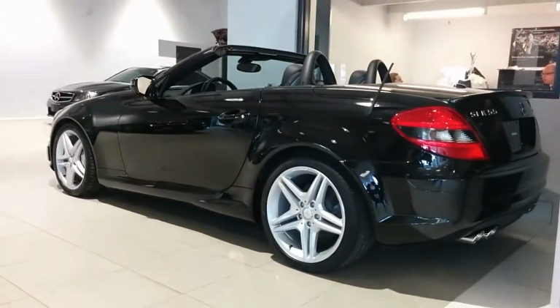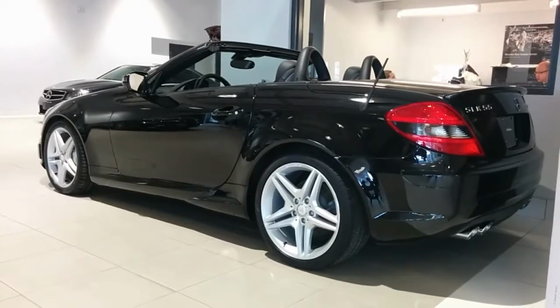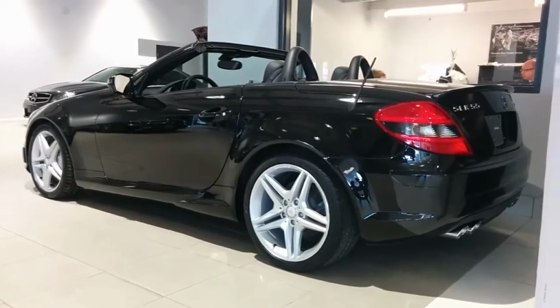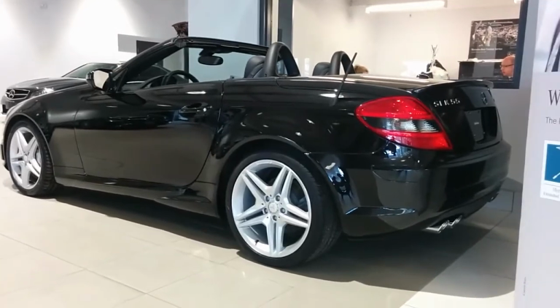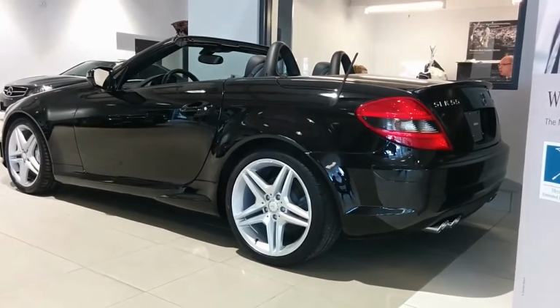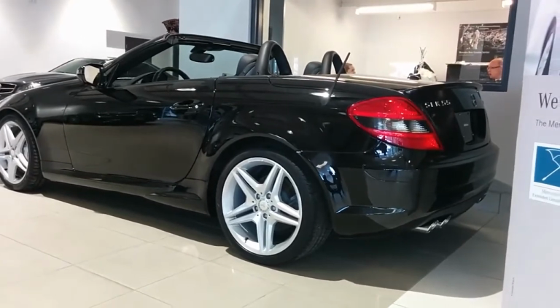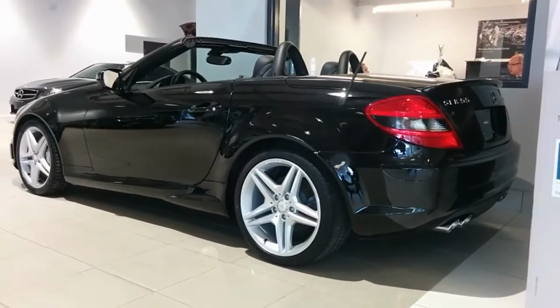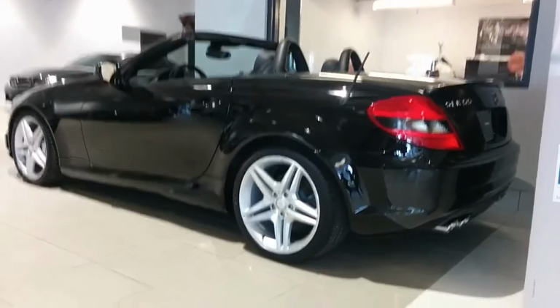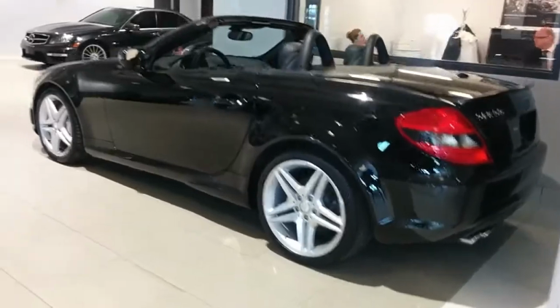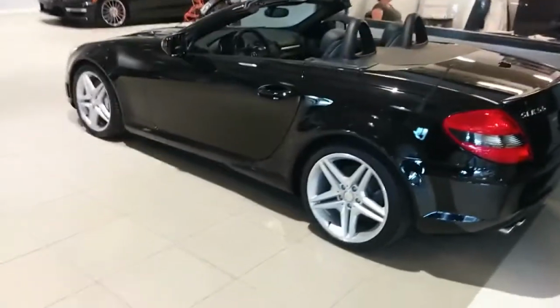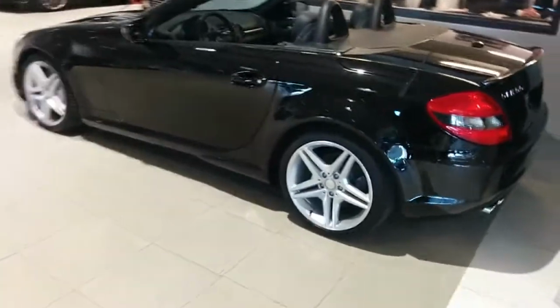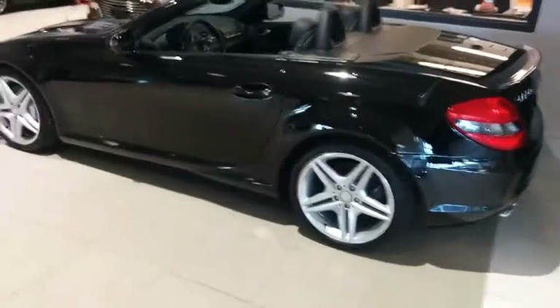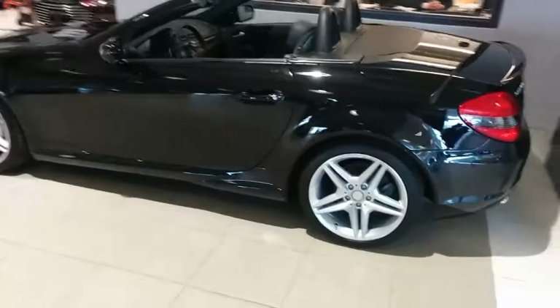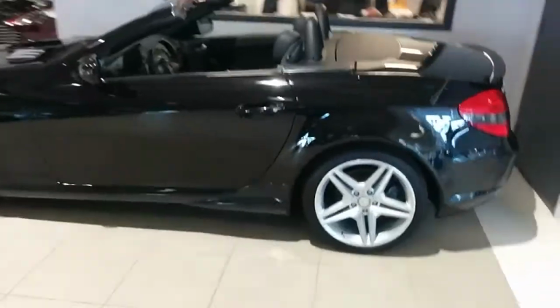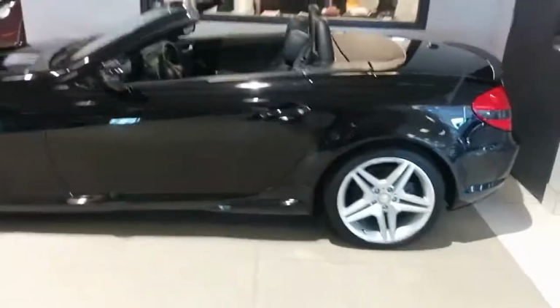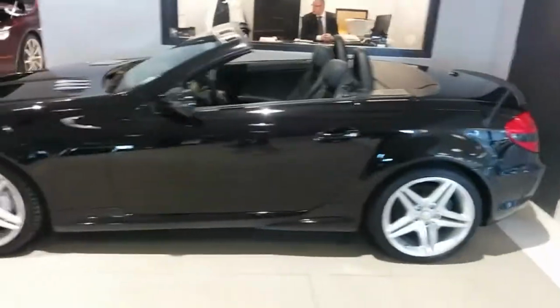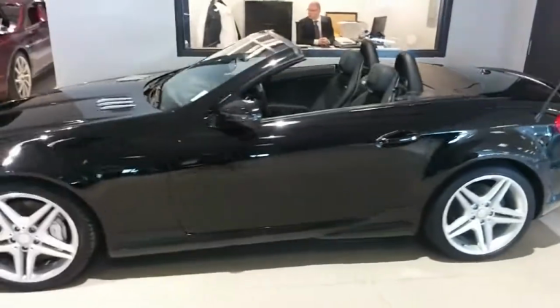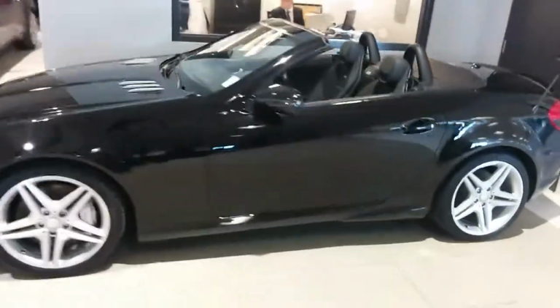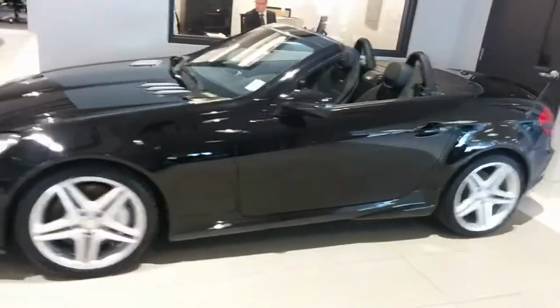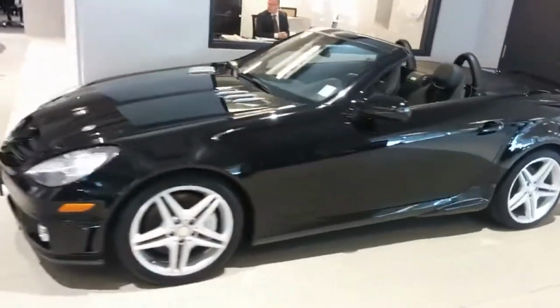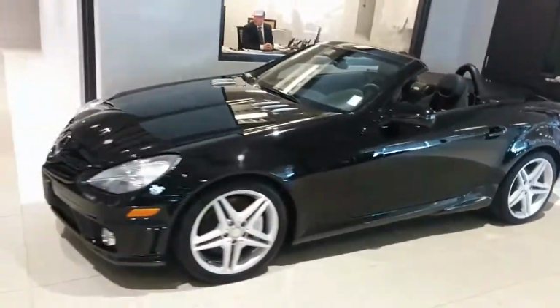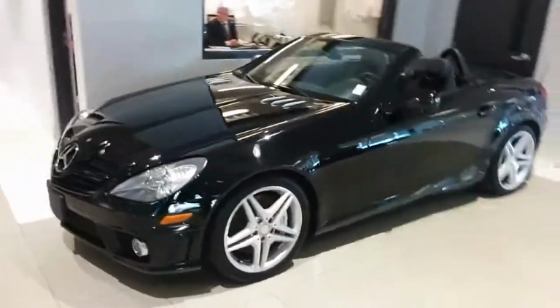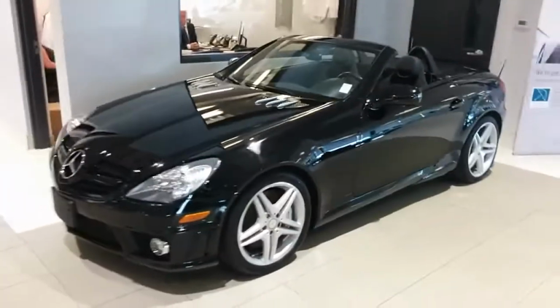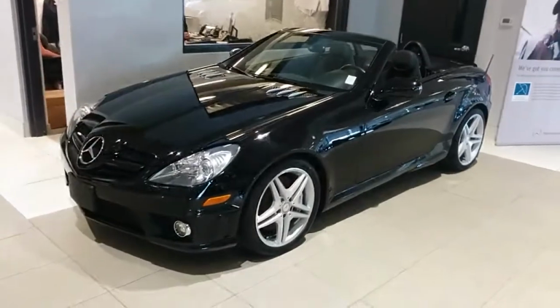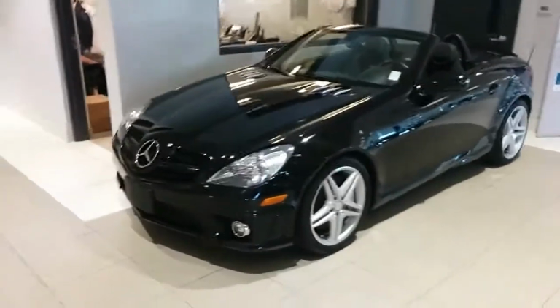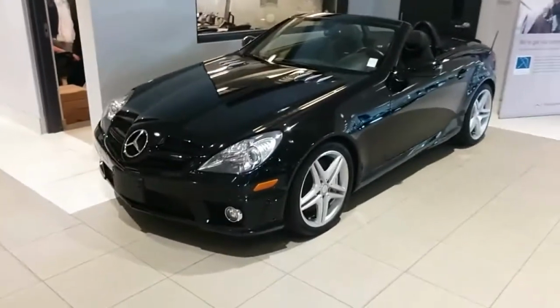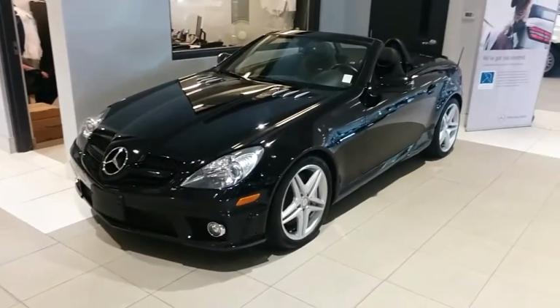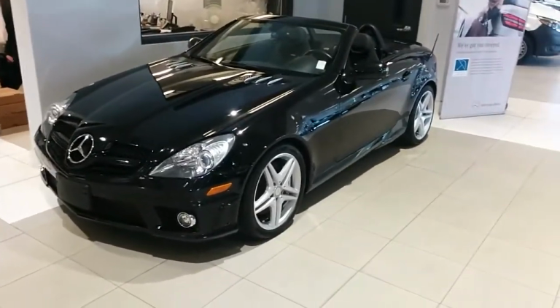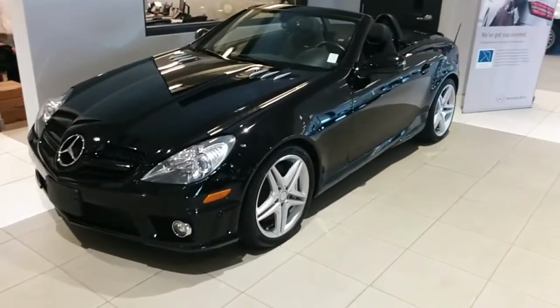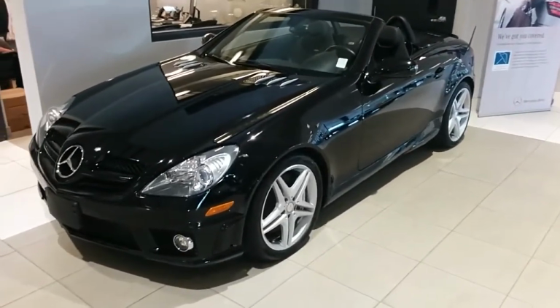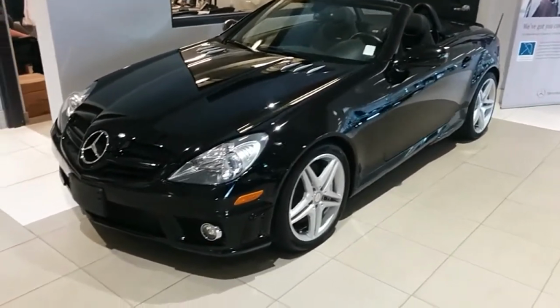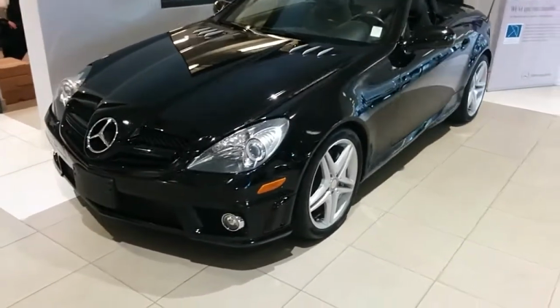SLK 55 AMG, hand-built engine by a Master Mercedes-Benz Technician. Black on black — it is the right color, the right model. It looks incredible.